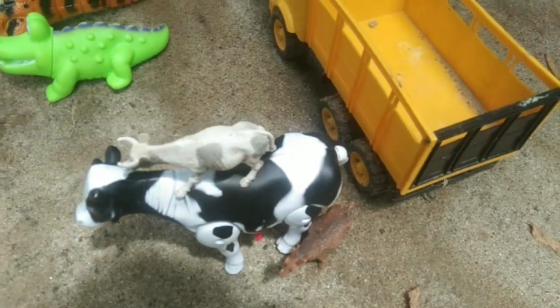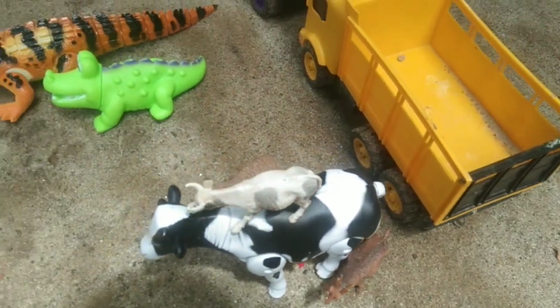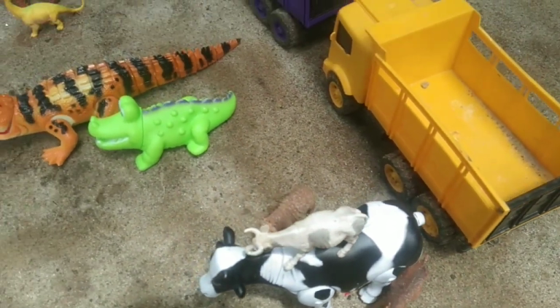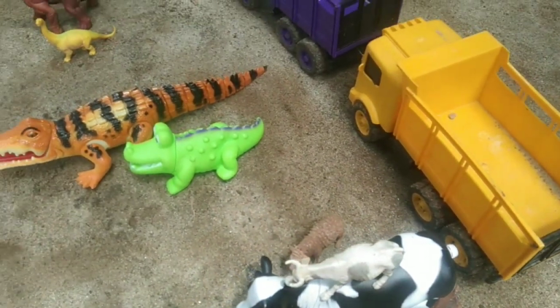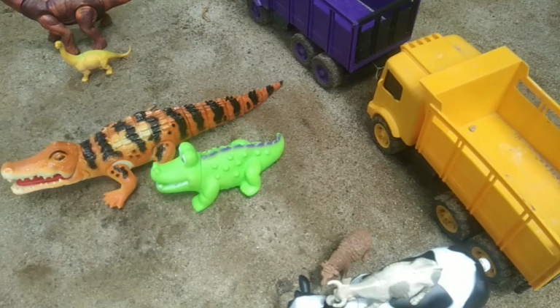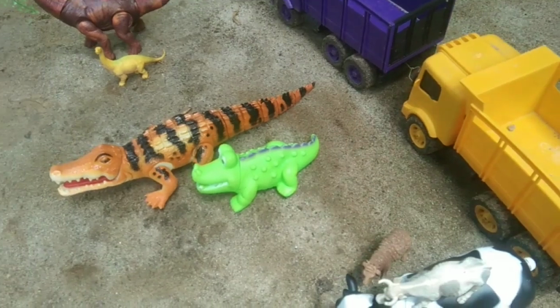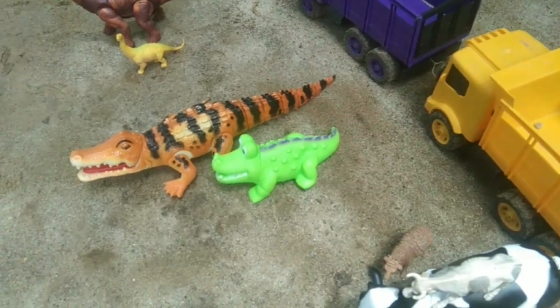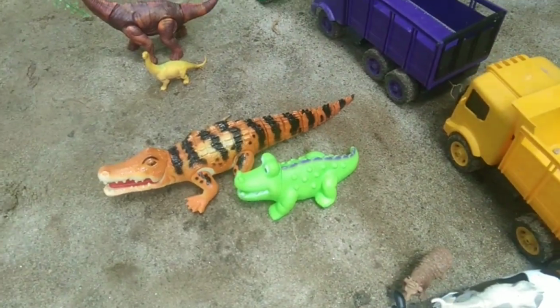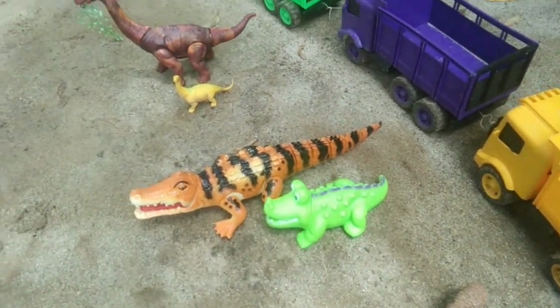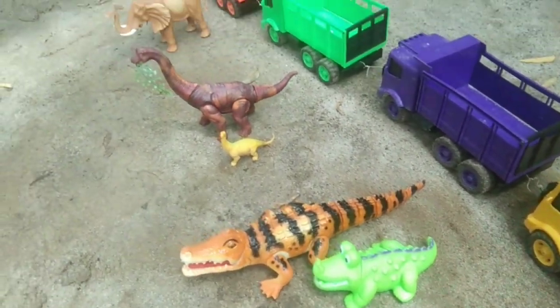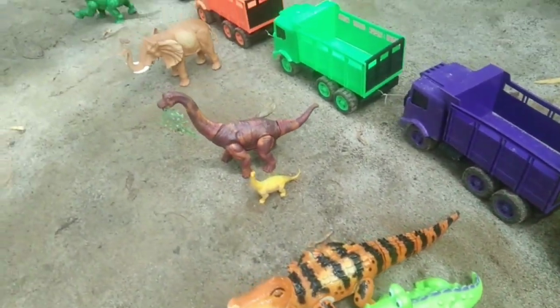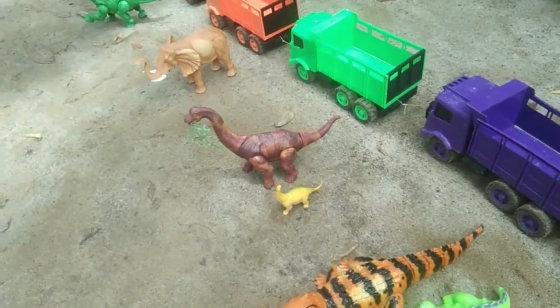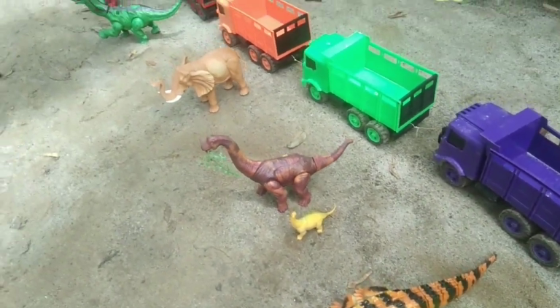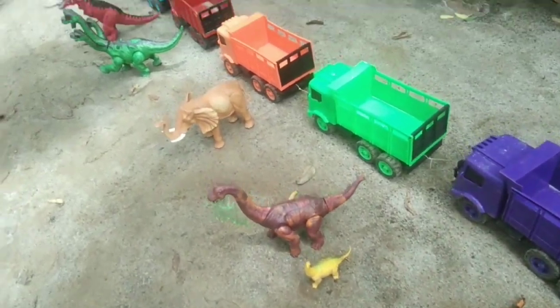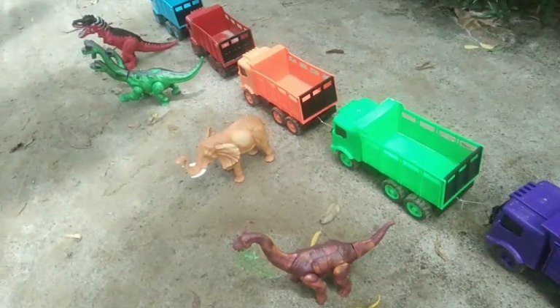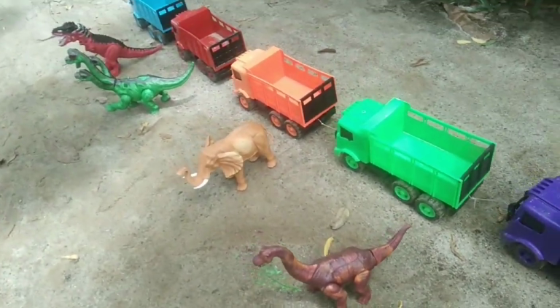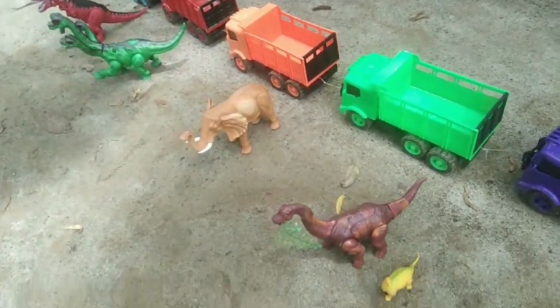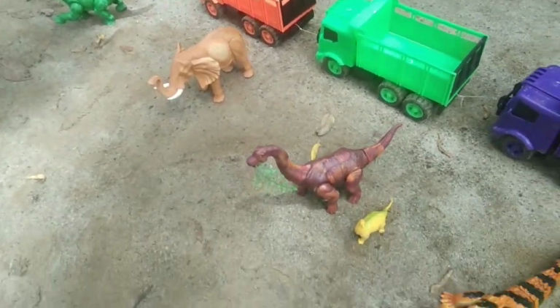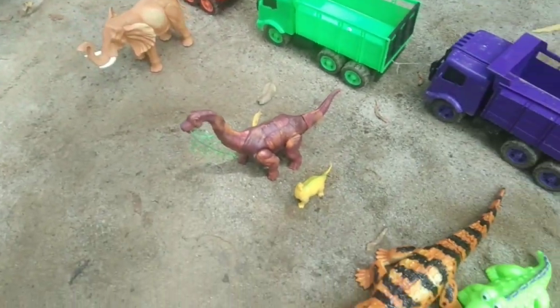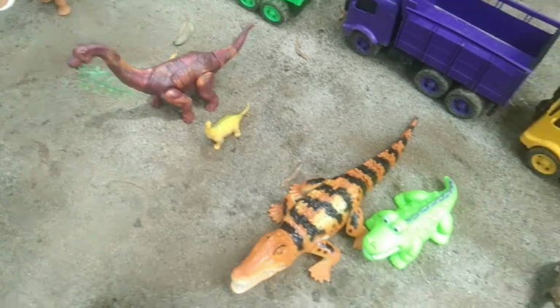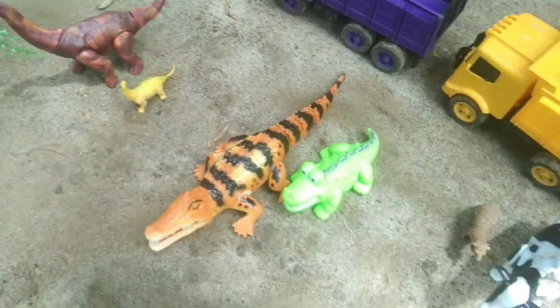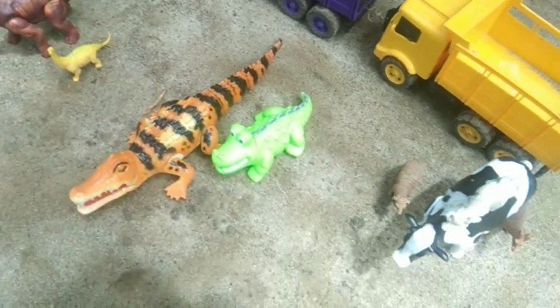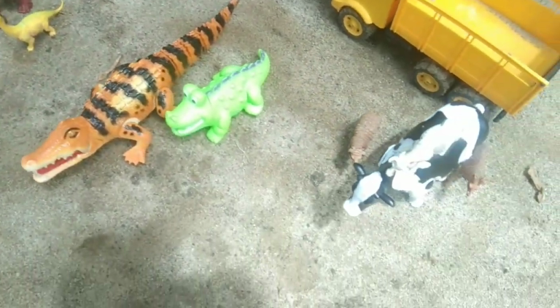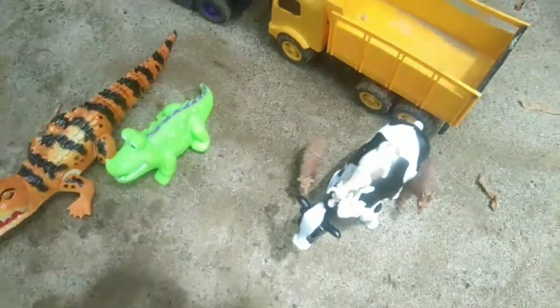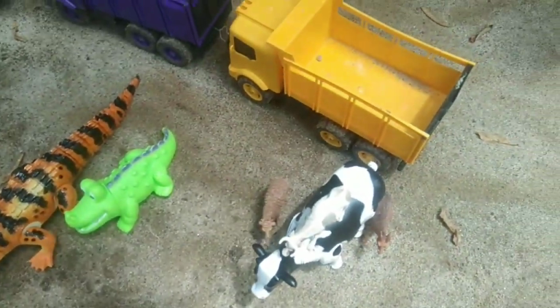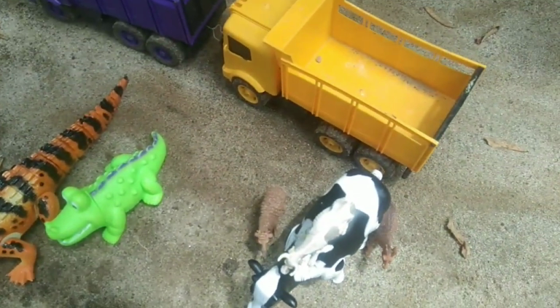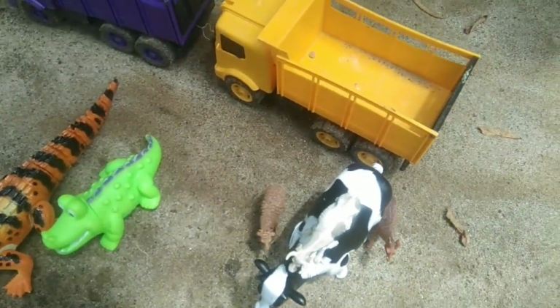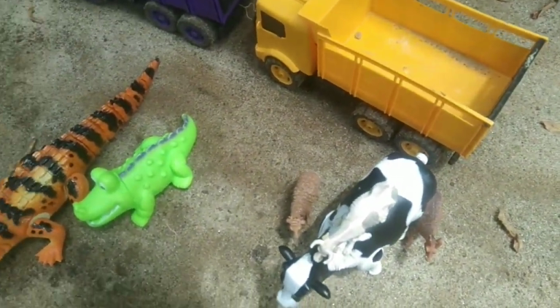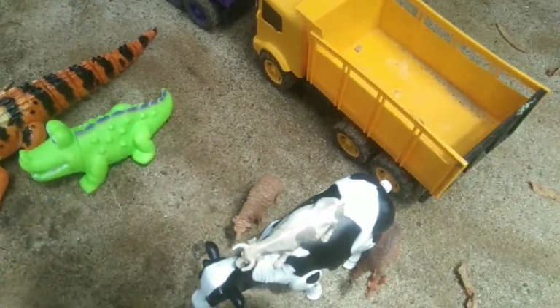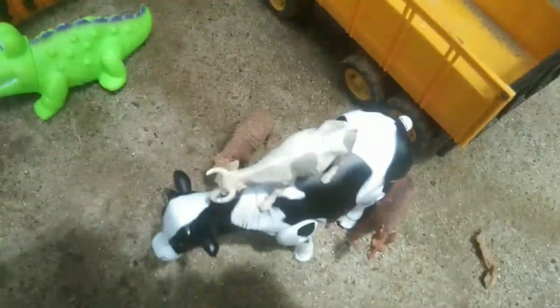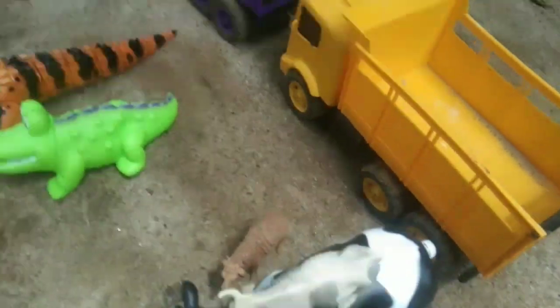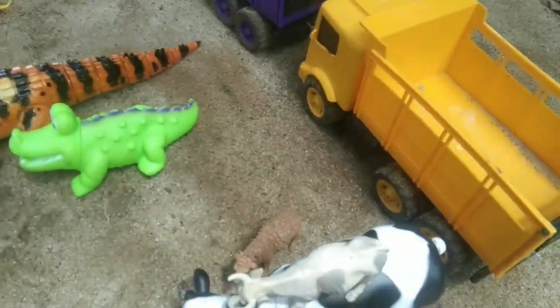Wow, look at my friends! There are a lot of animals that are very big, my friends. Wow, cool! Okay friends, this time we are going to take a look at it.